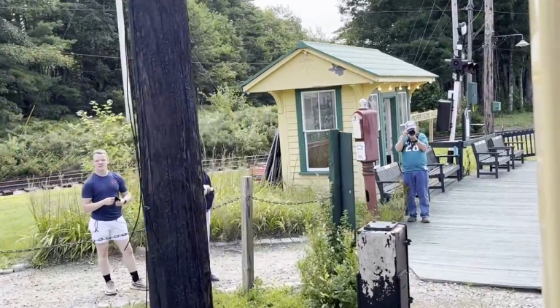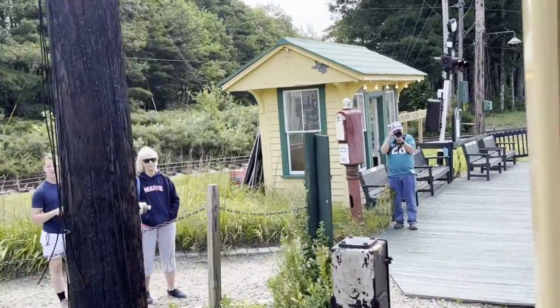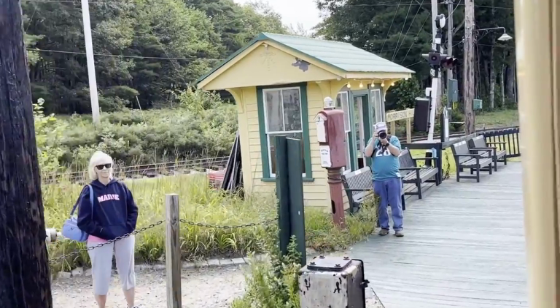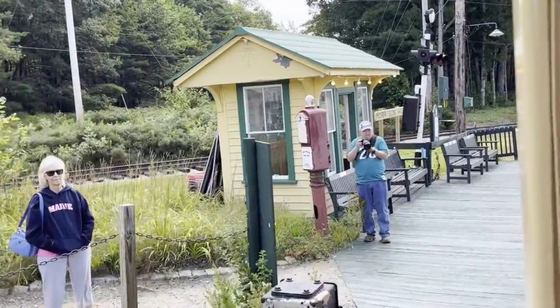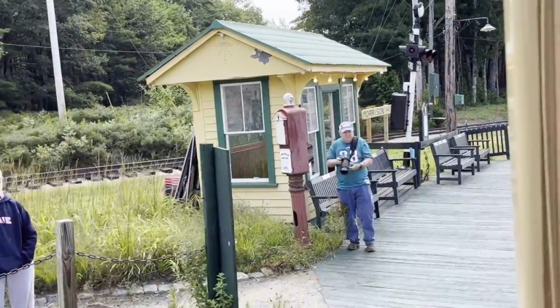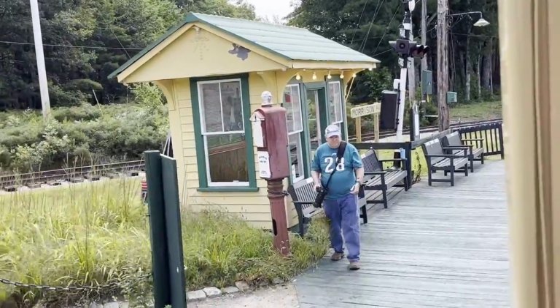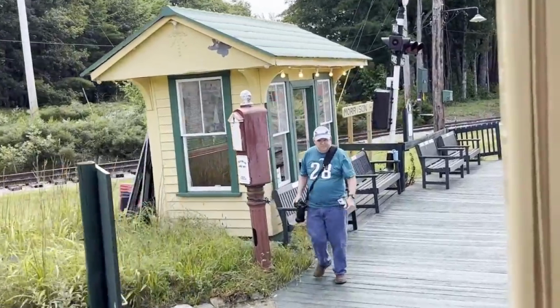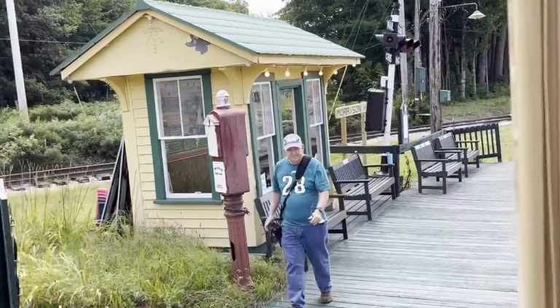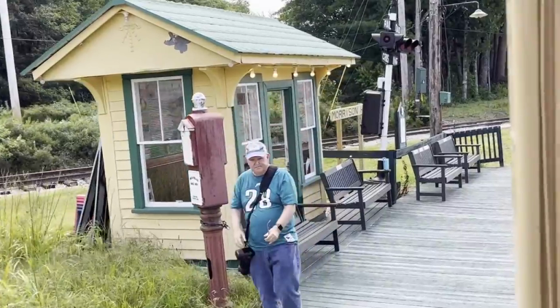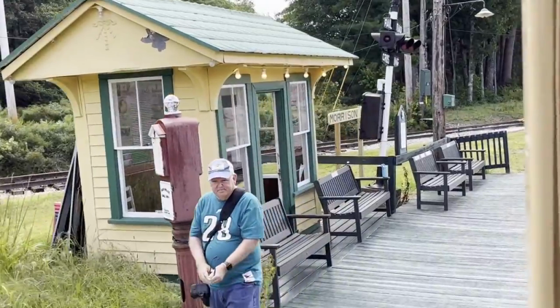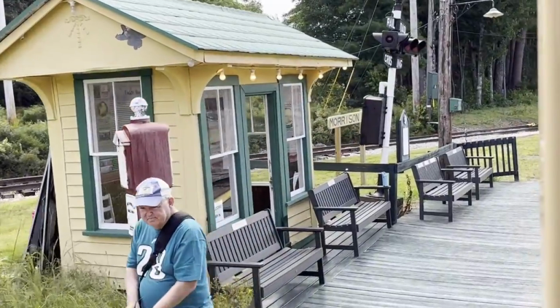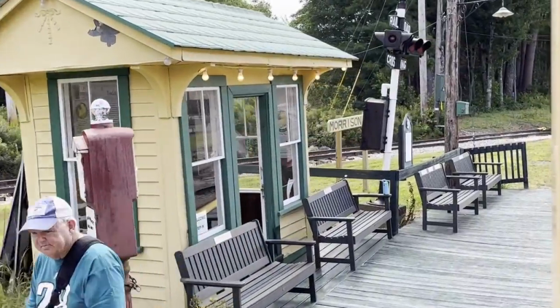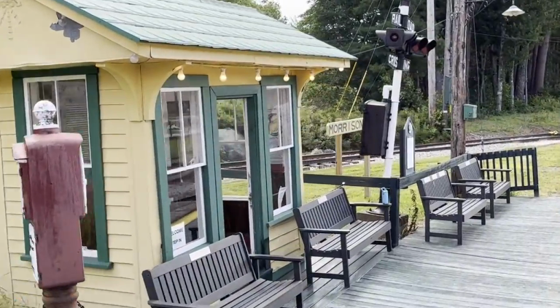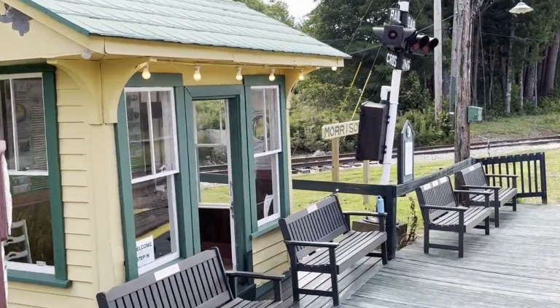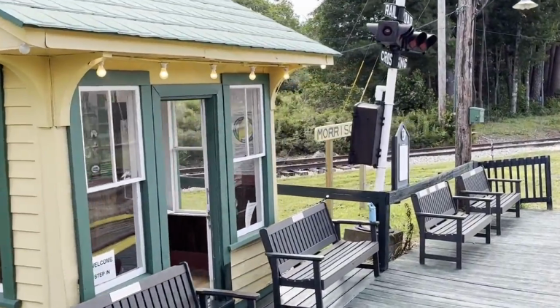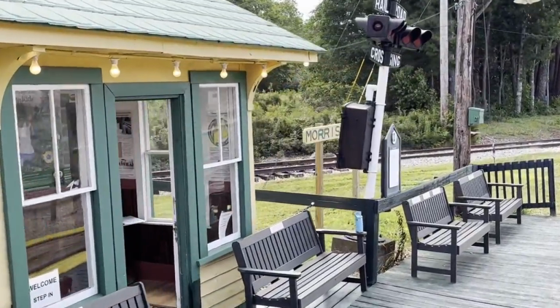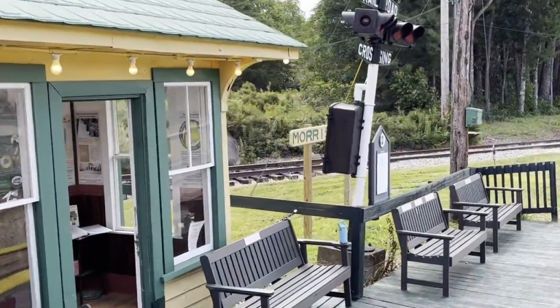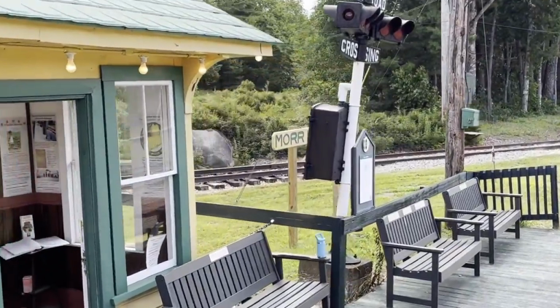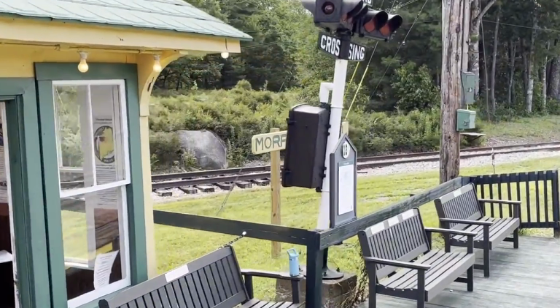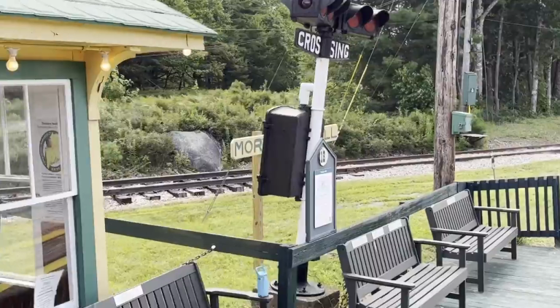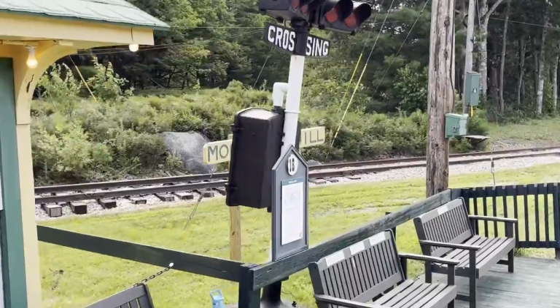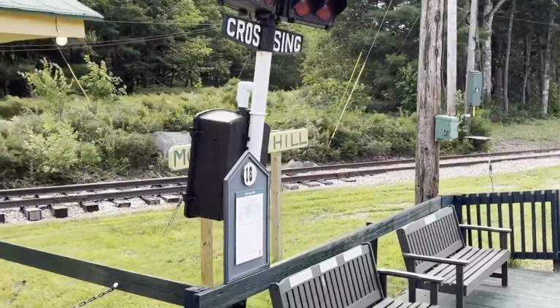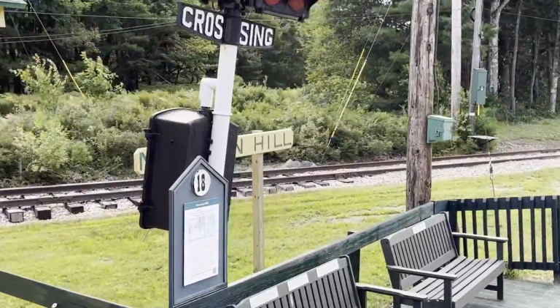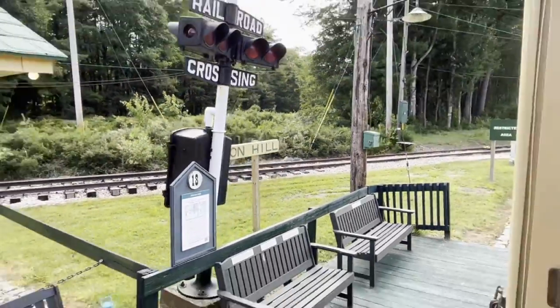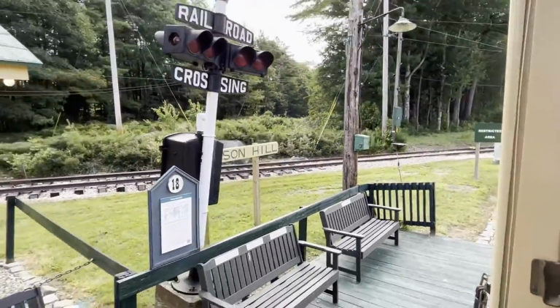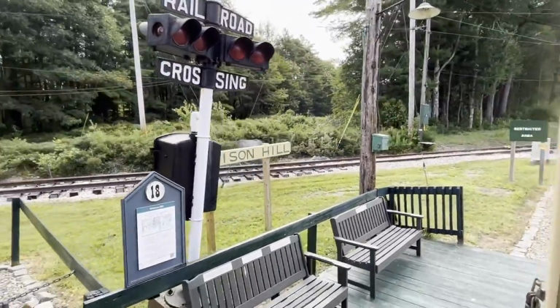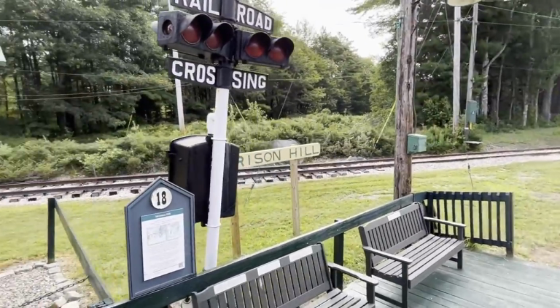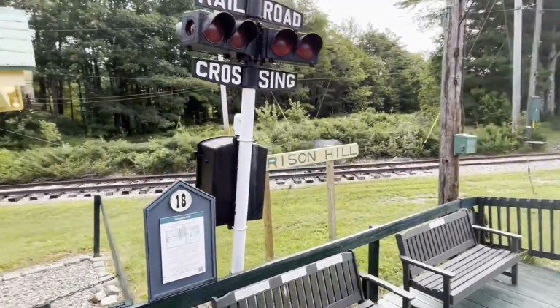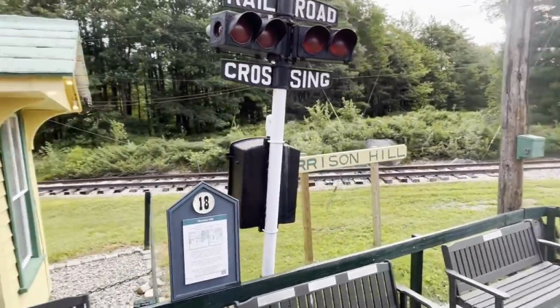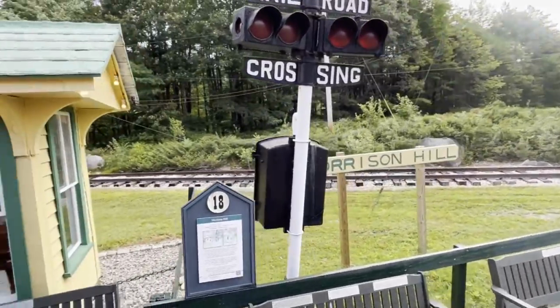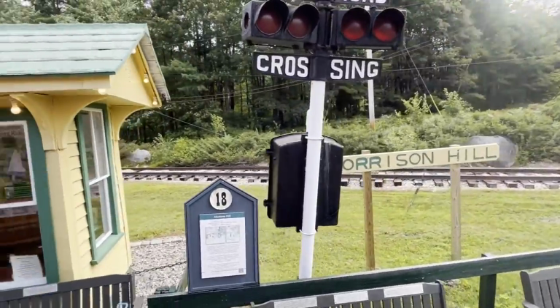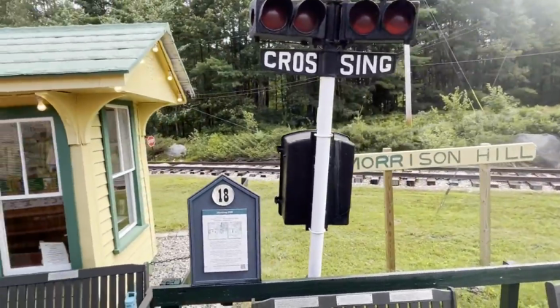We arrived into Morrison Hill Station, where we chose to alight and get off the trolley to go and have a look at the car sheds and some of the vehicles parked in the area.